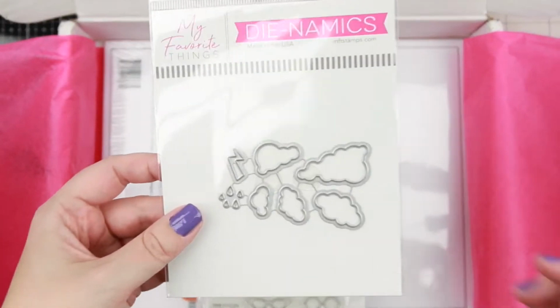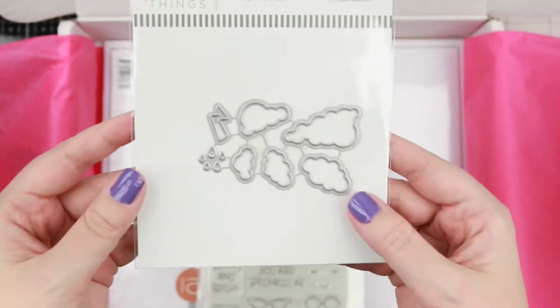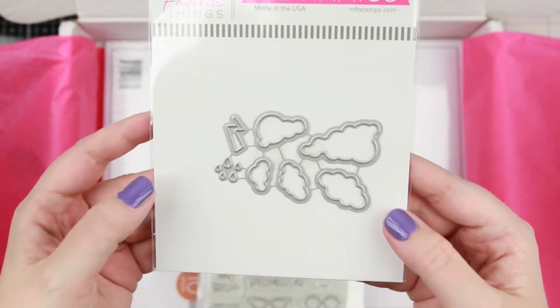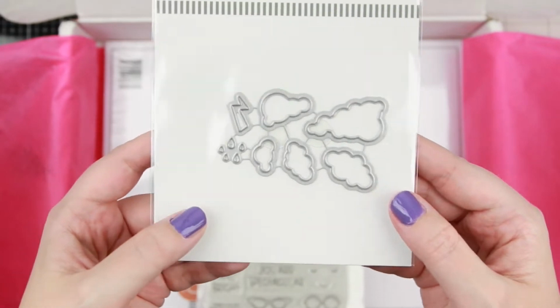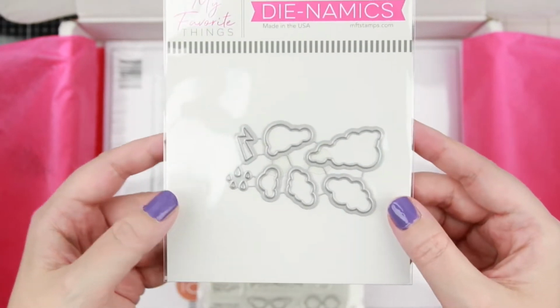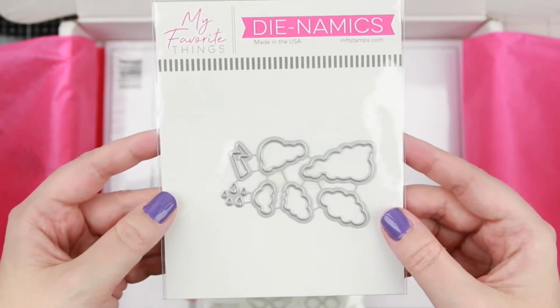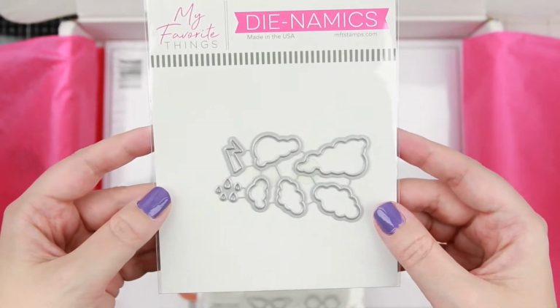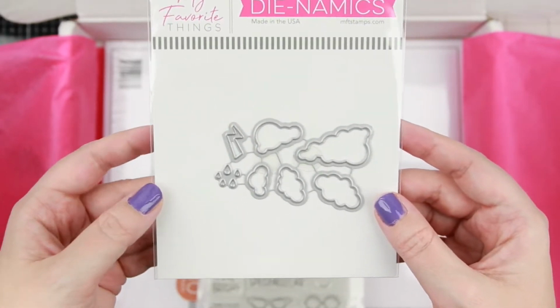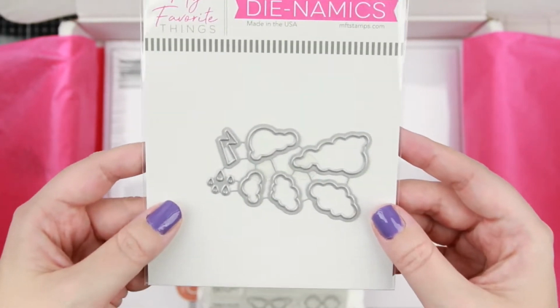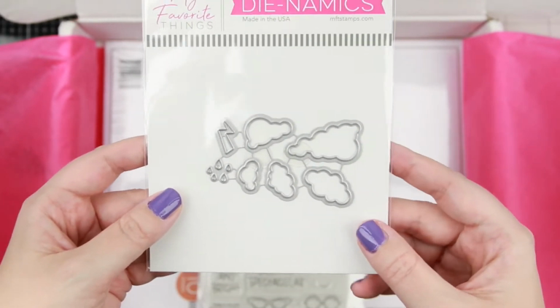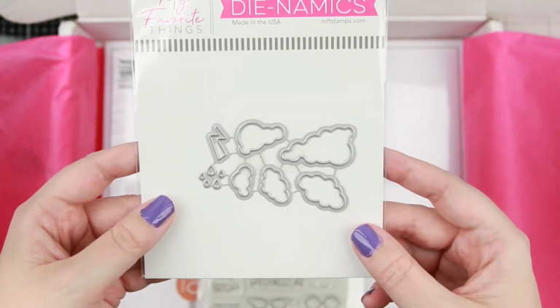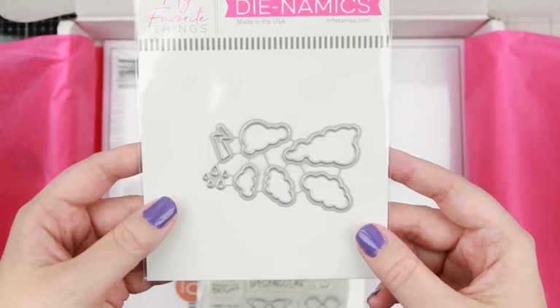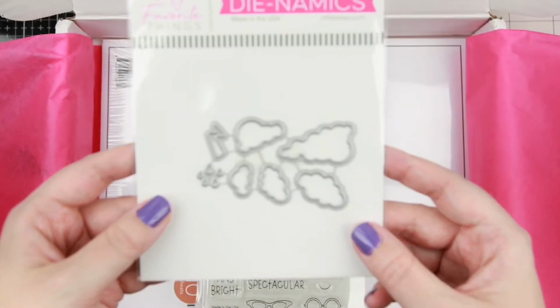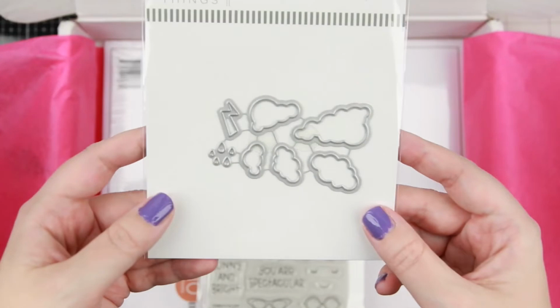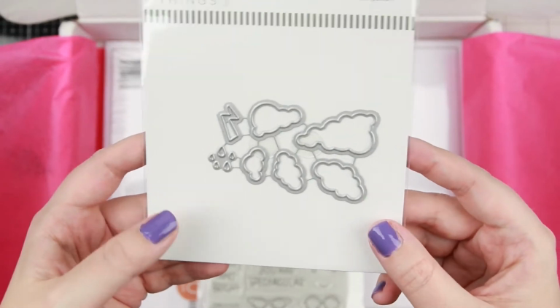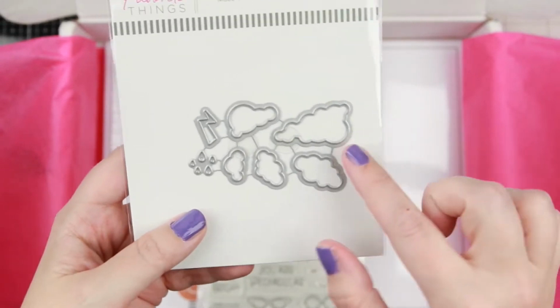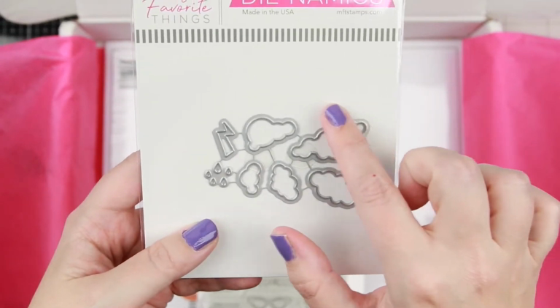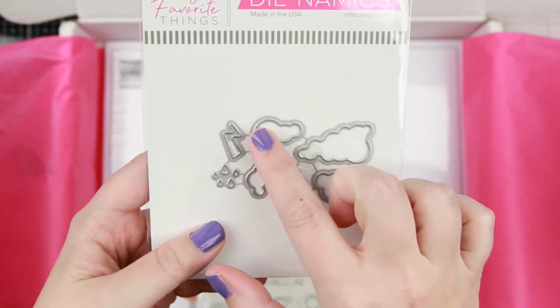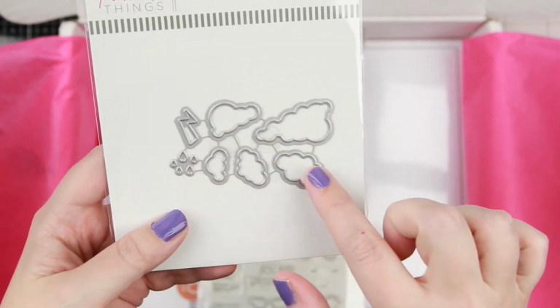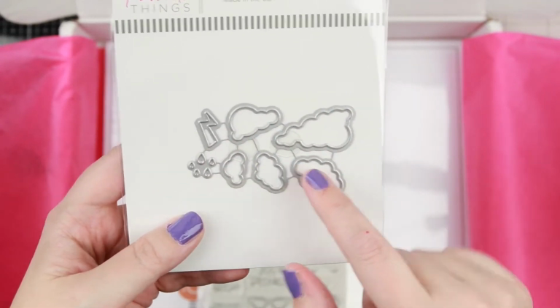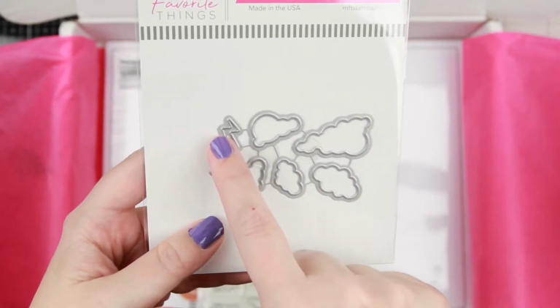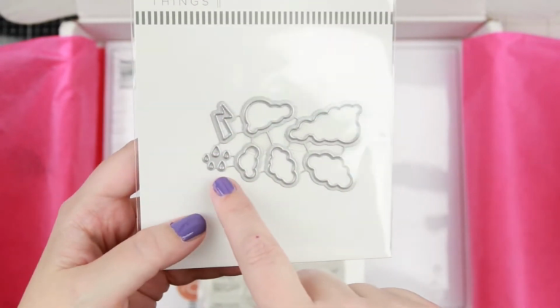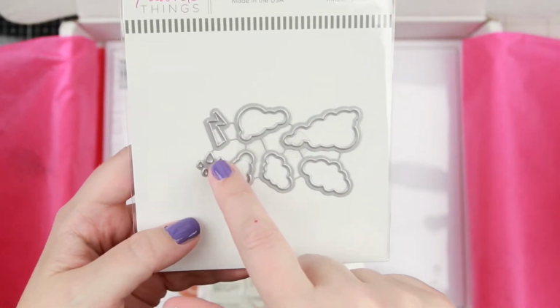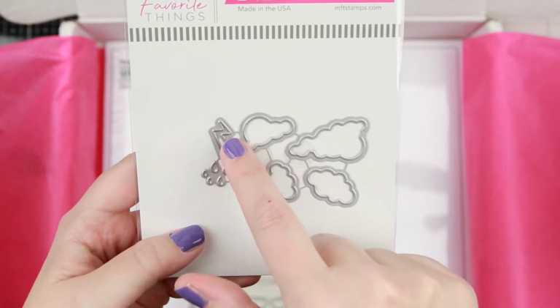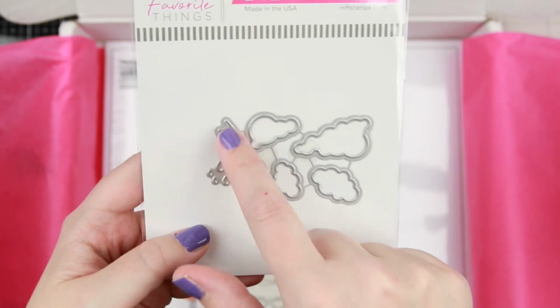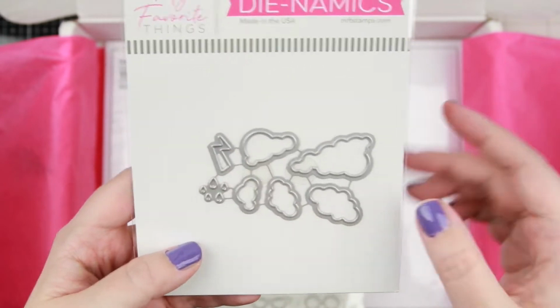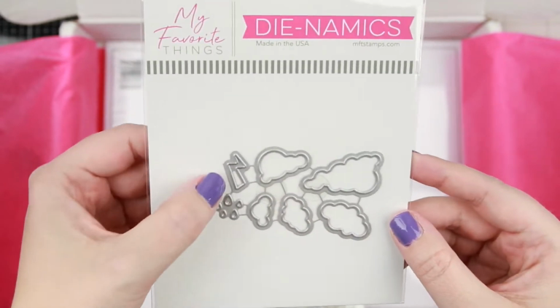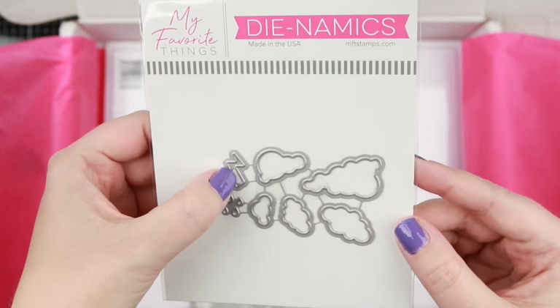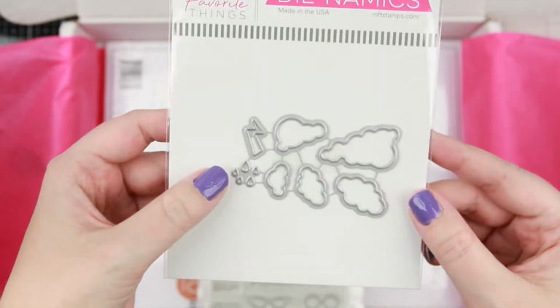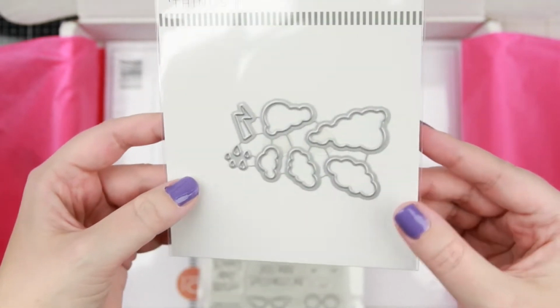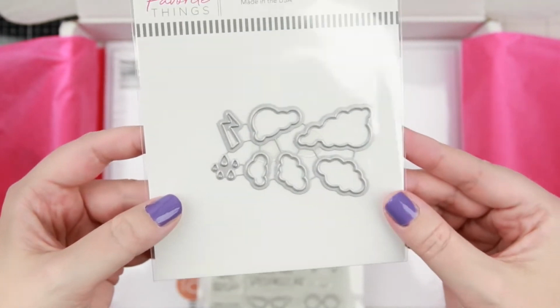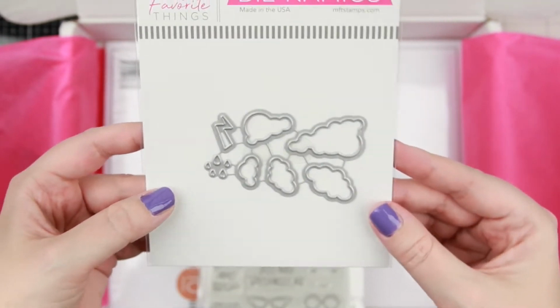The next die is the Freewood Sixty, which you can buy for around $9.99. You get all of these little clouds, little raindrops, and a little flash.